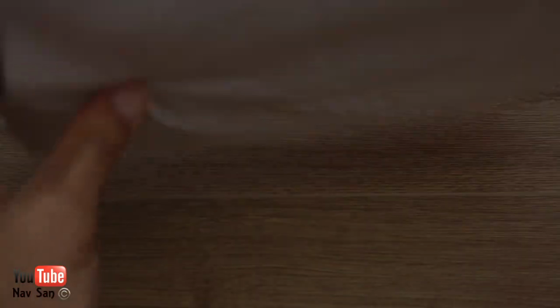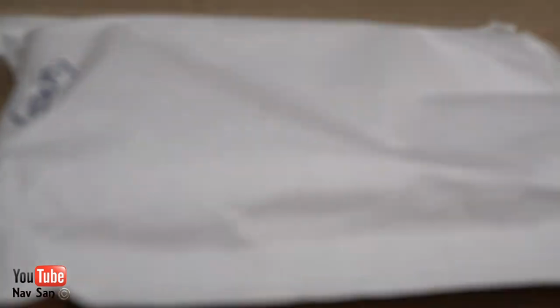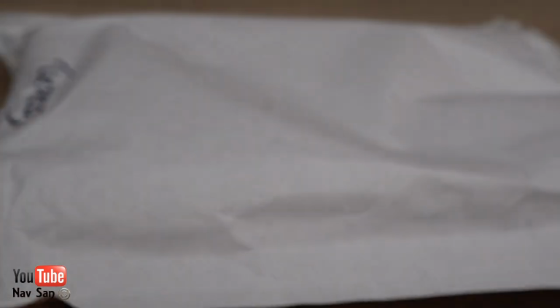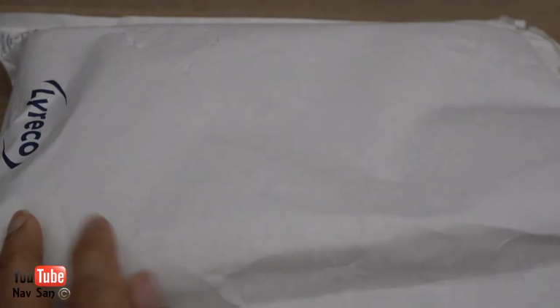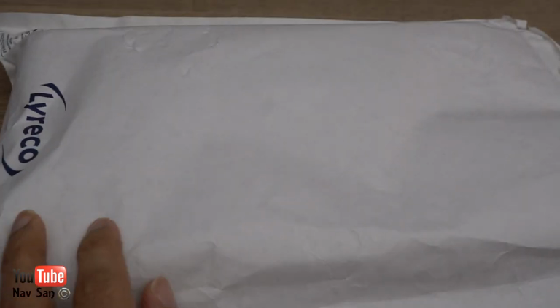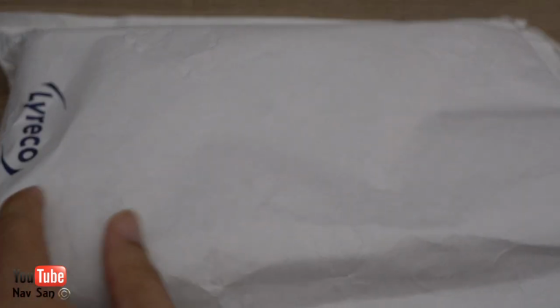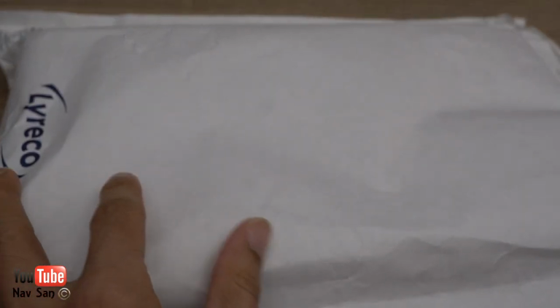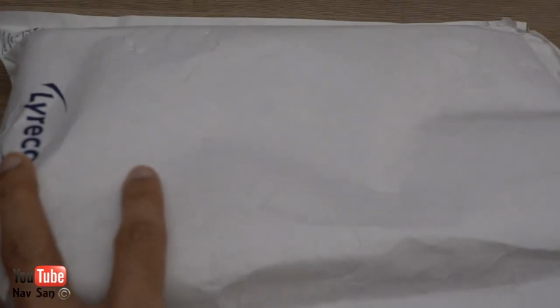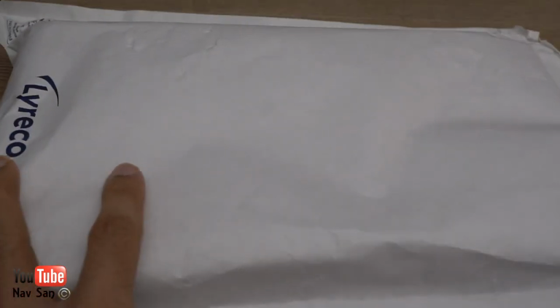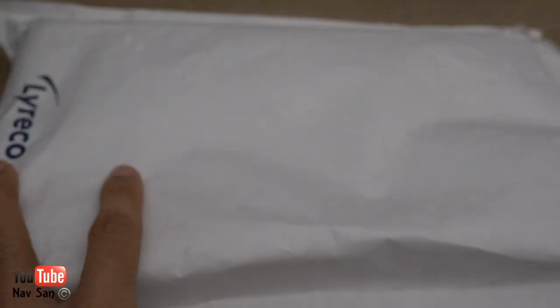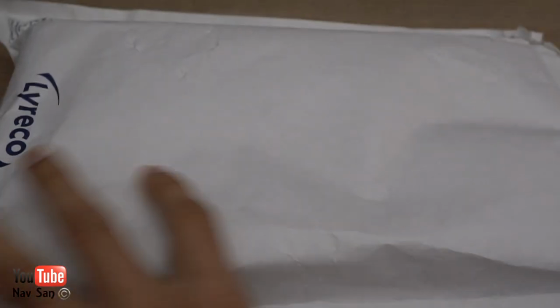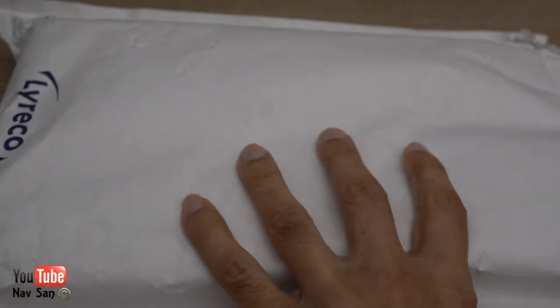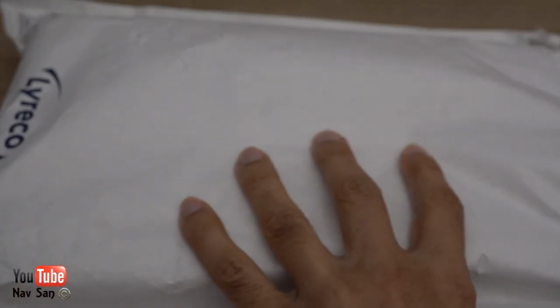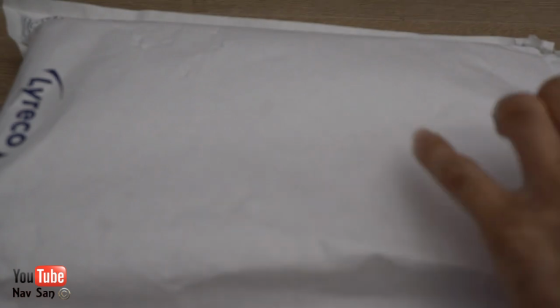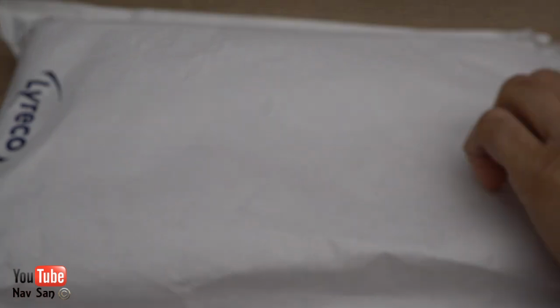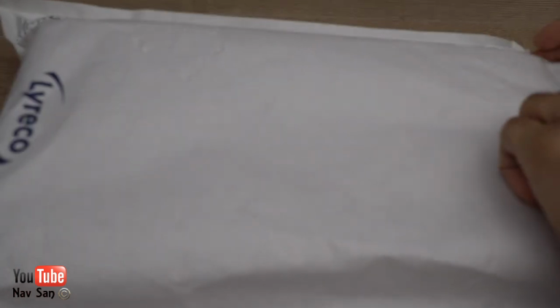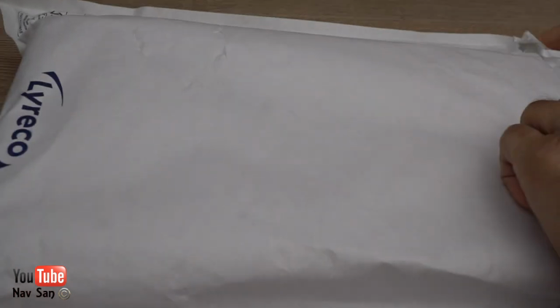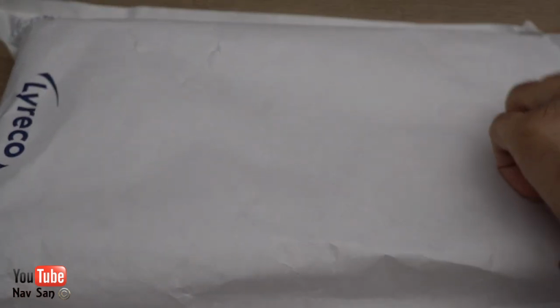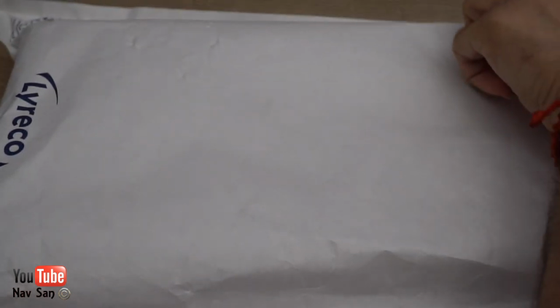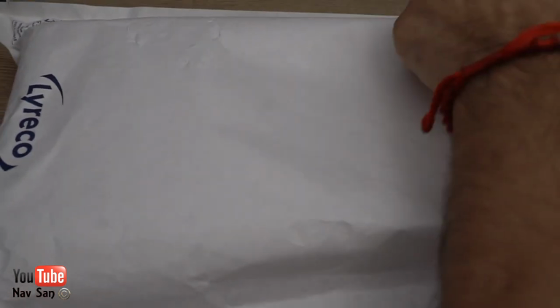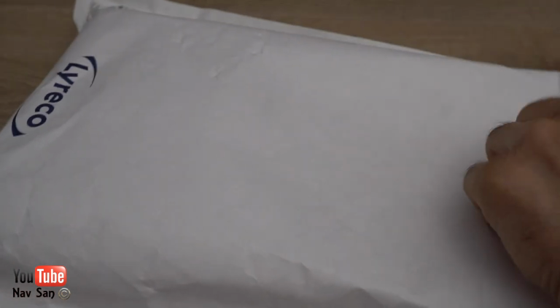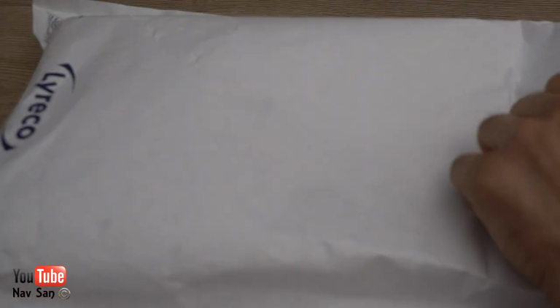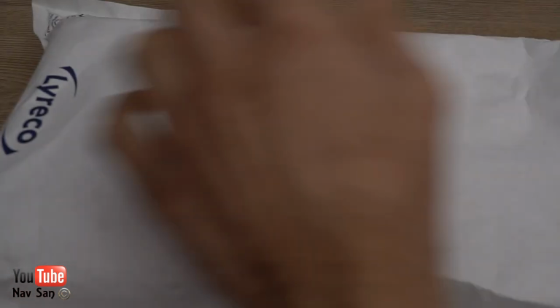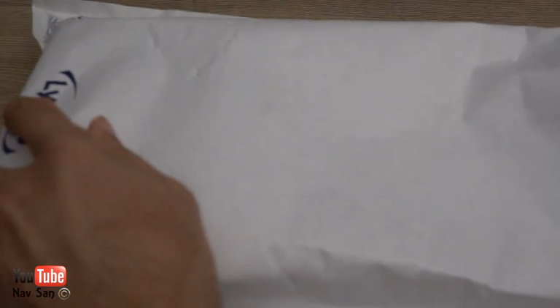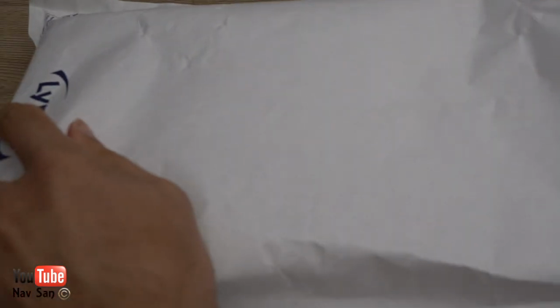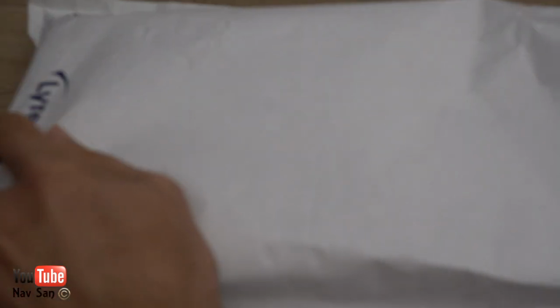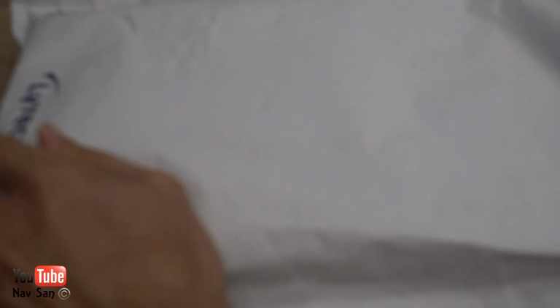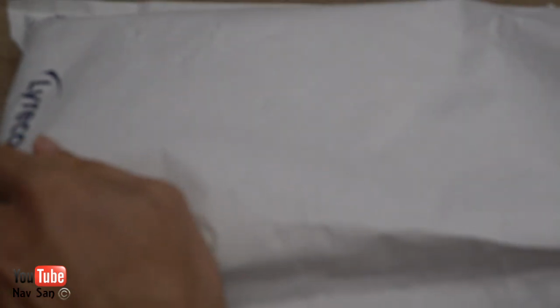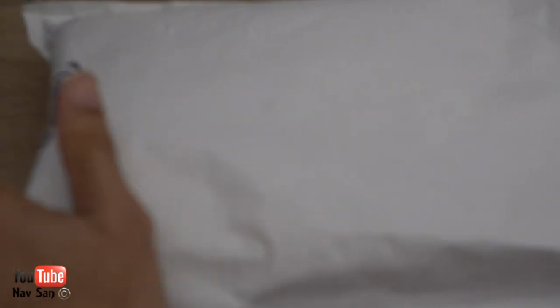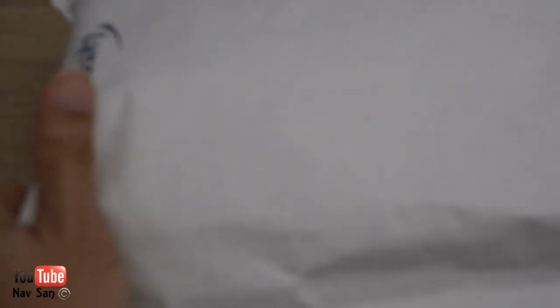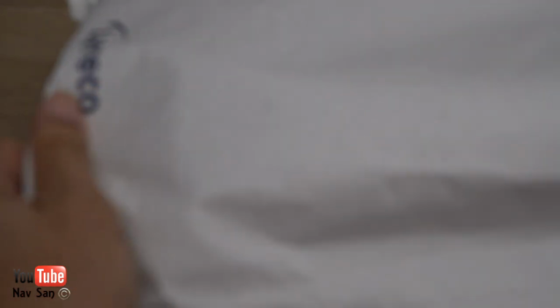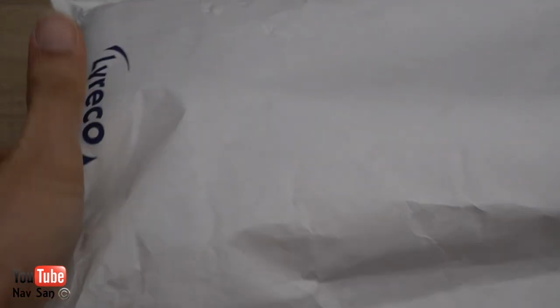This arrived this morning, surprisingly really quick. I only ordered them on the 26th about 5 p.m. and they arrived on the 28th, so there are two watches in here.